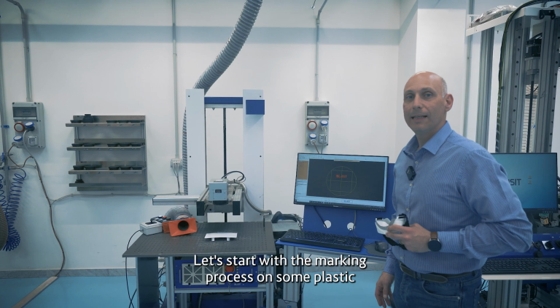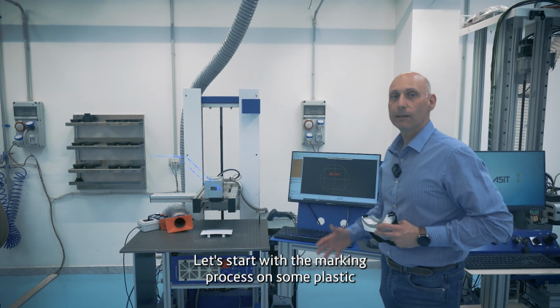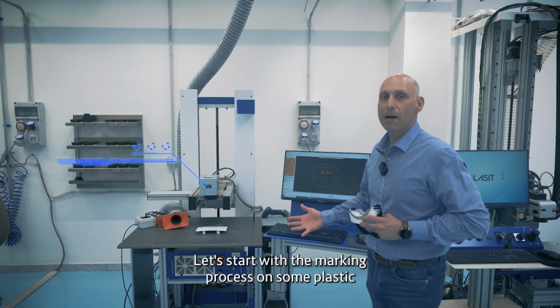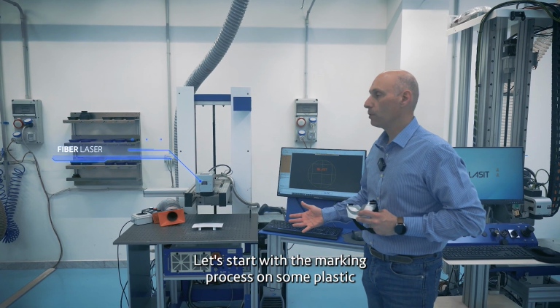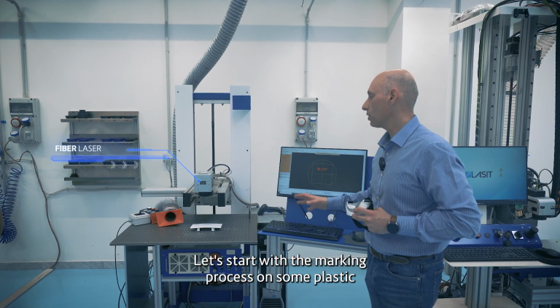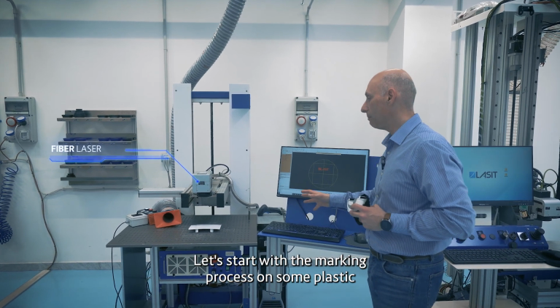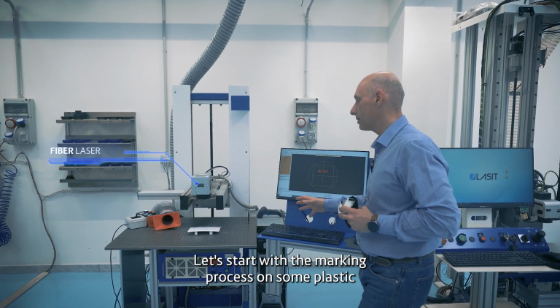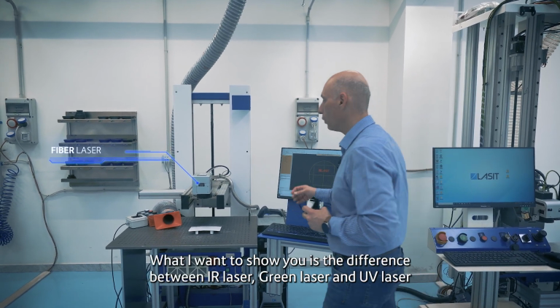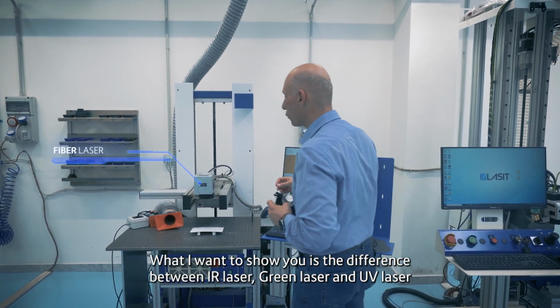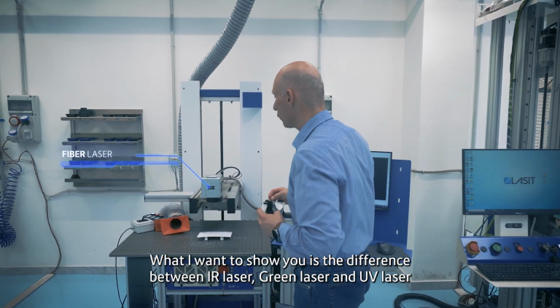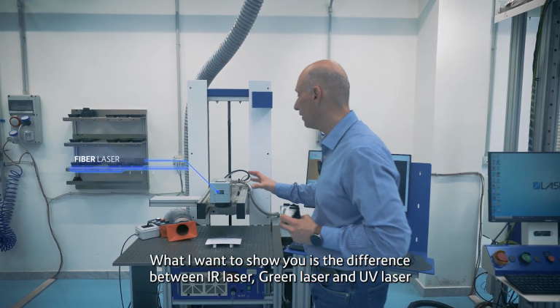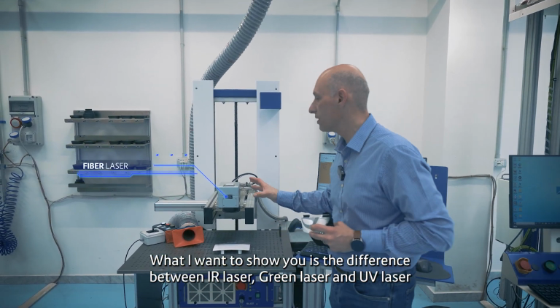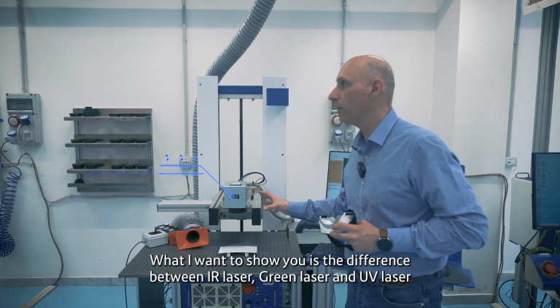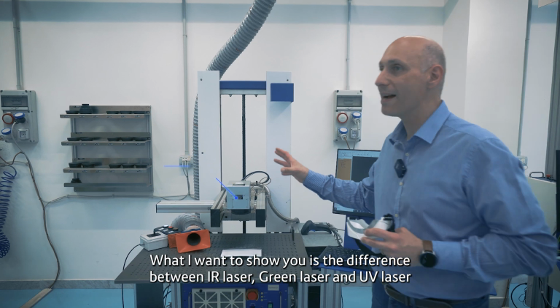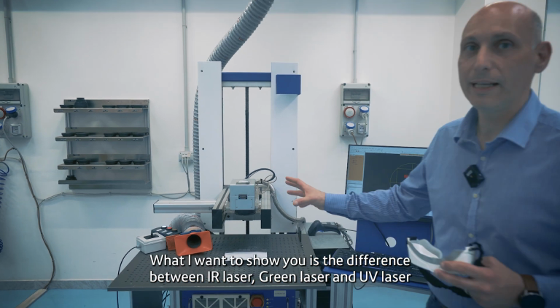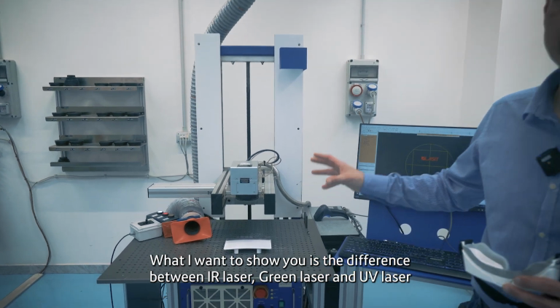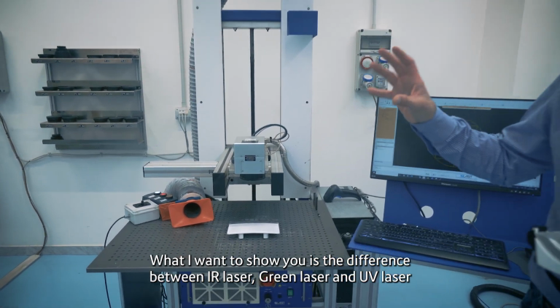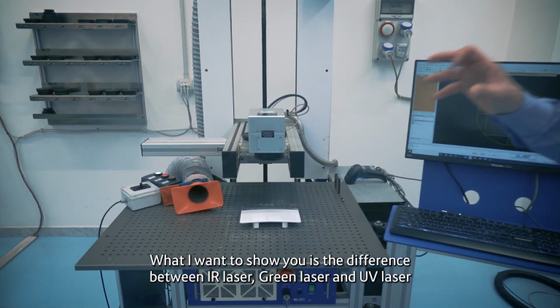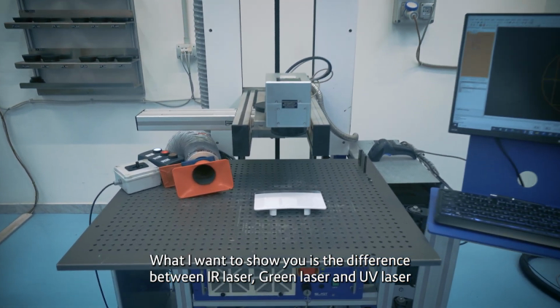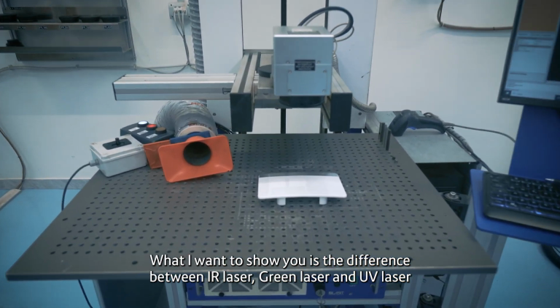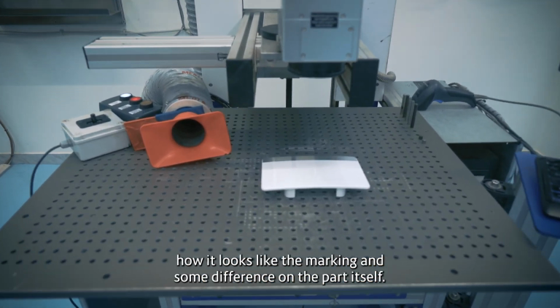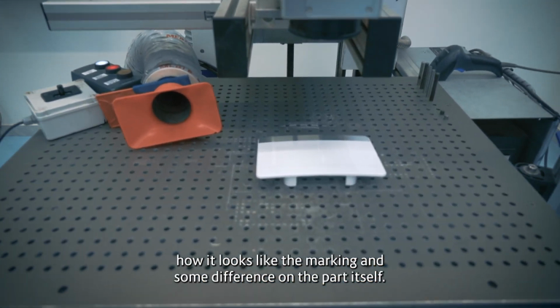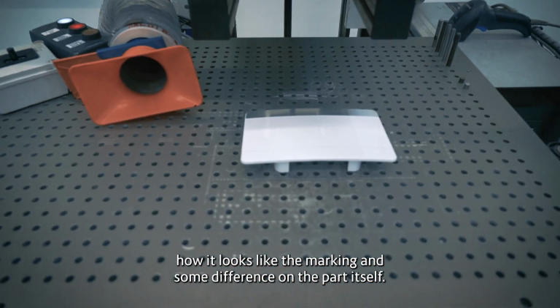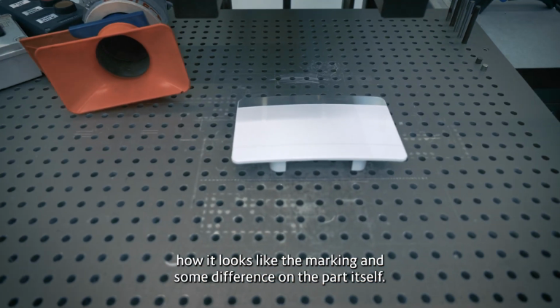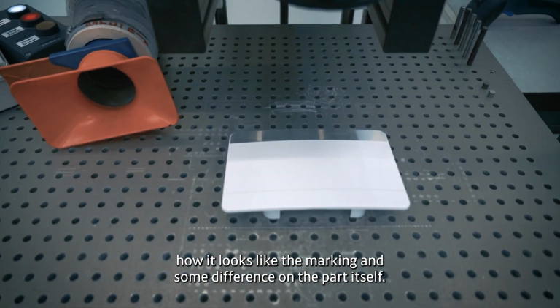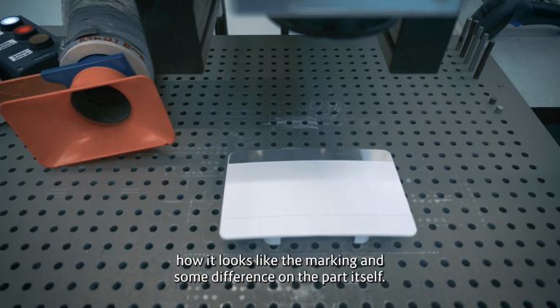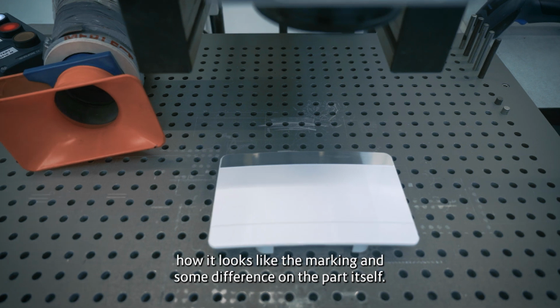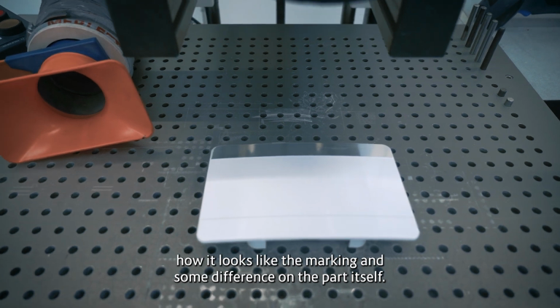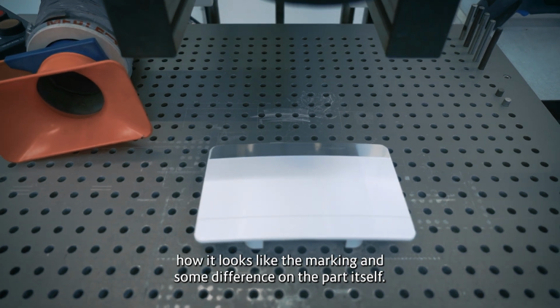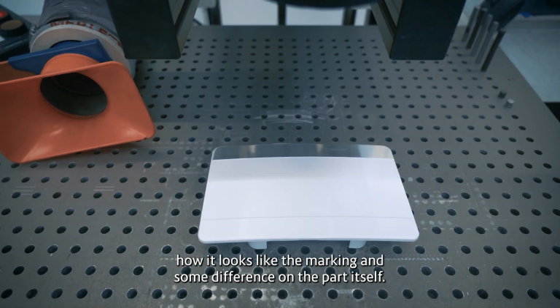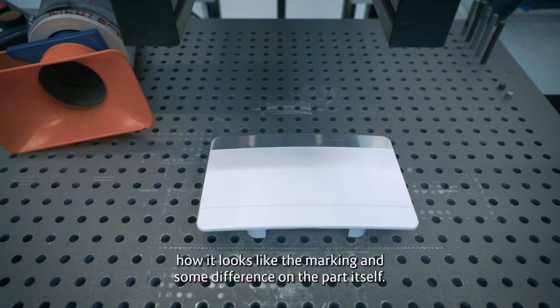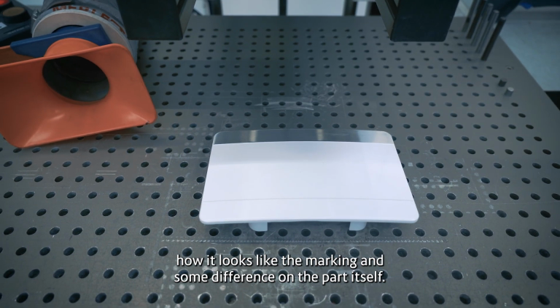Let's start with the marking process on some plastic. What I want to show you is the difference between fiber laser, green laser, and UV laser — how the marking looks and some differences on the part itself.